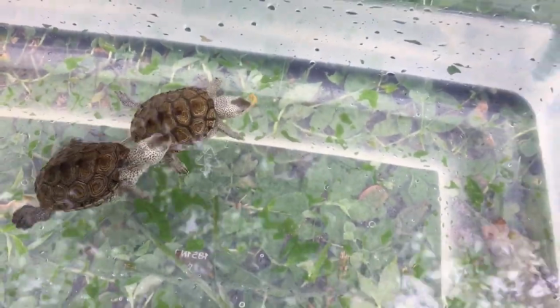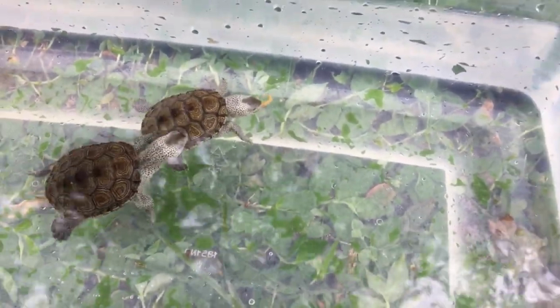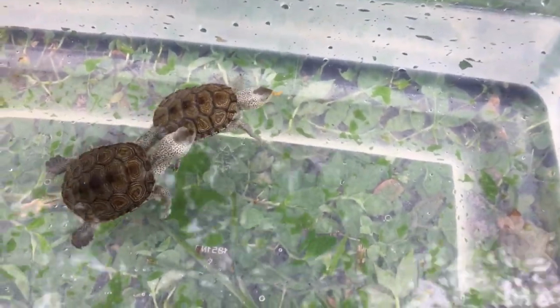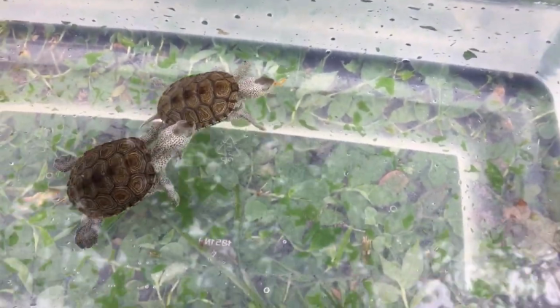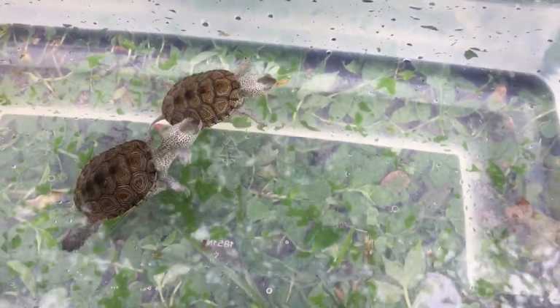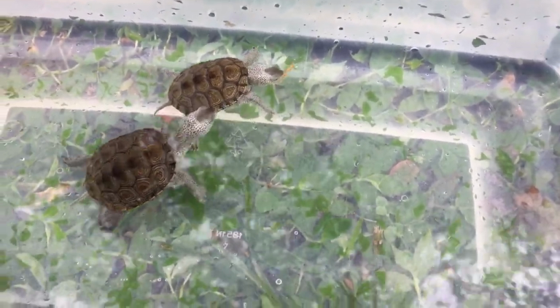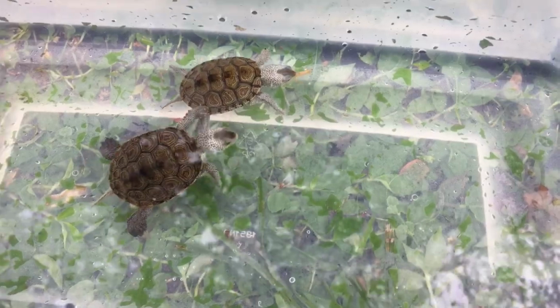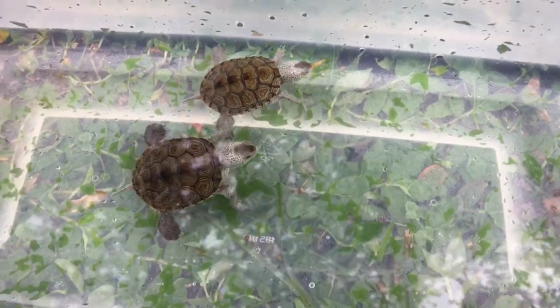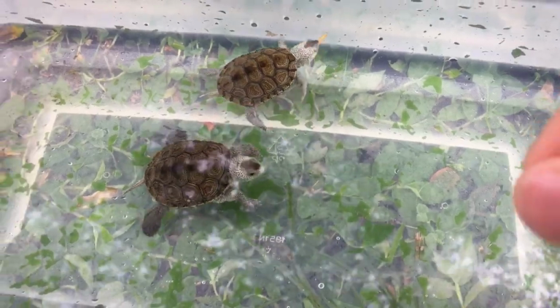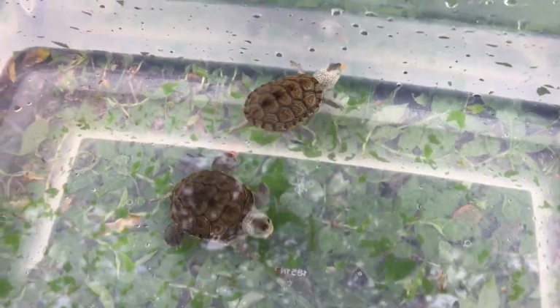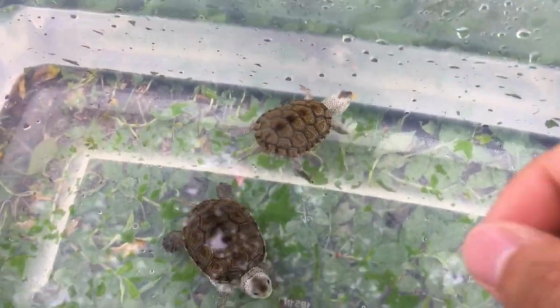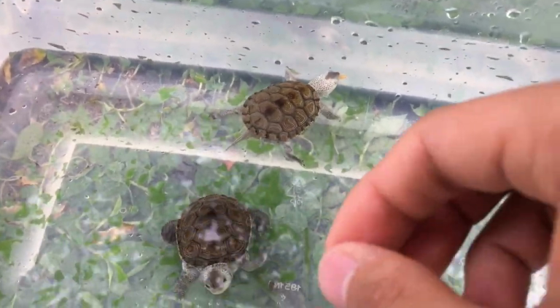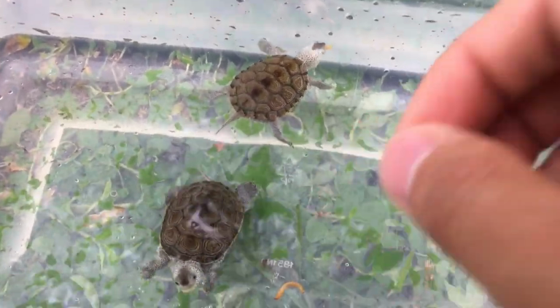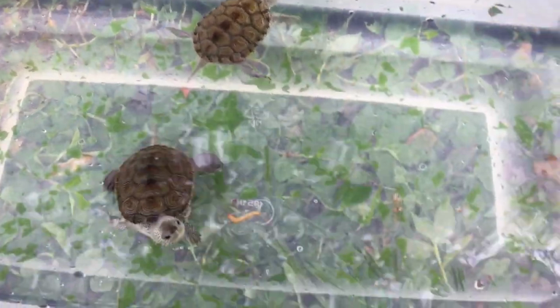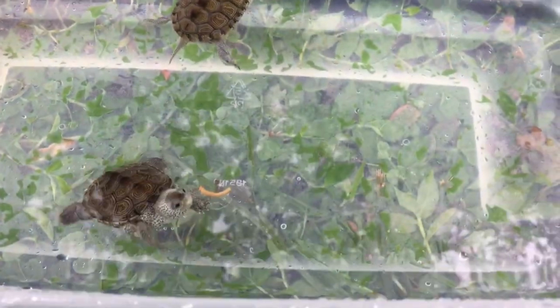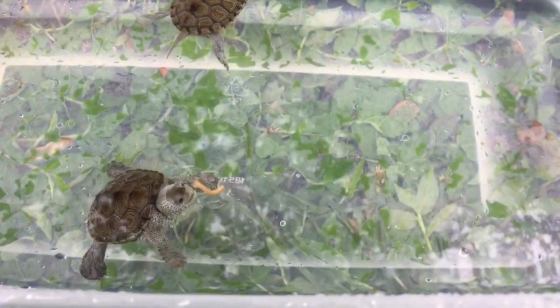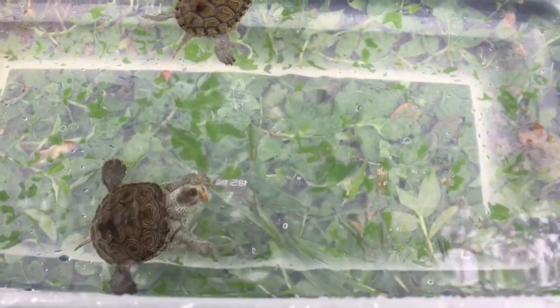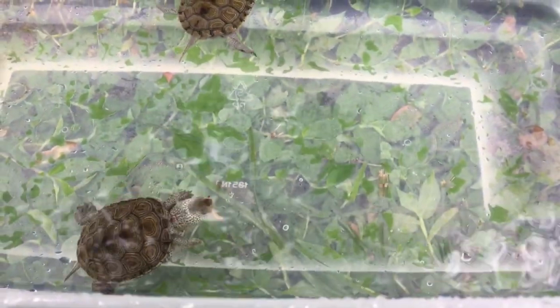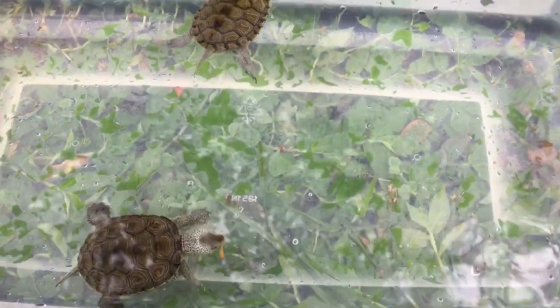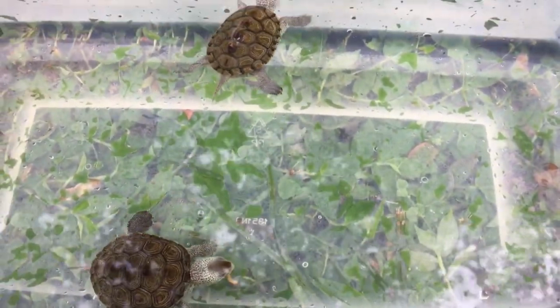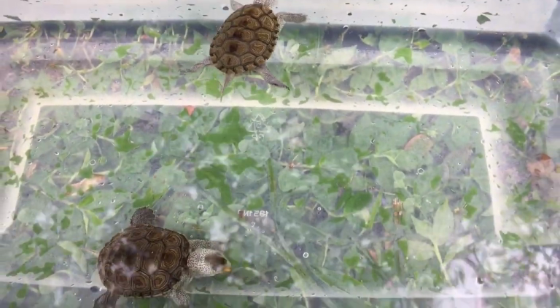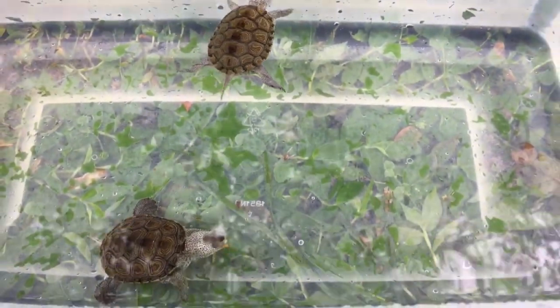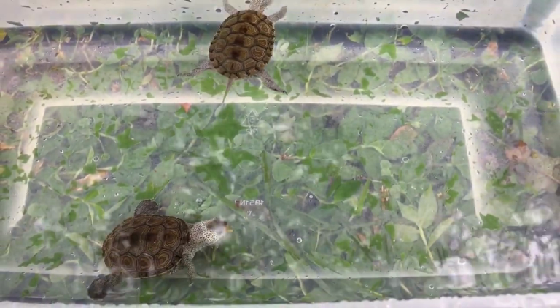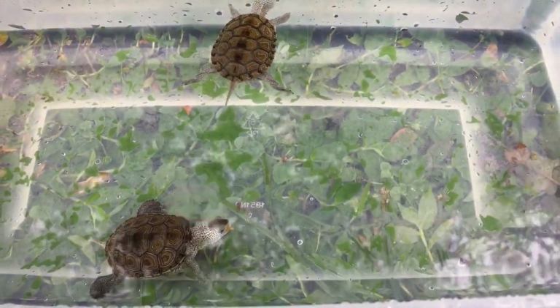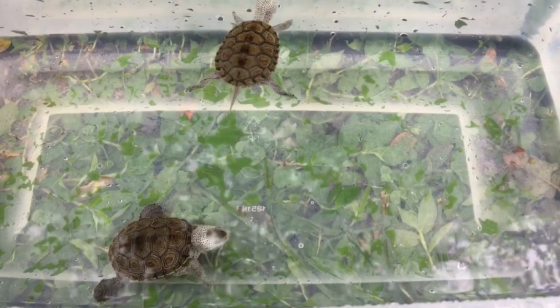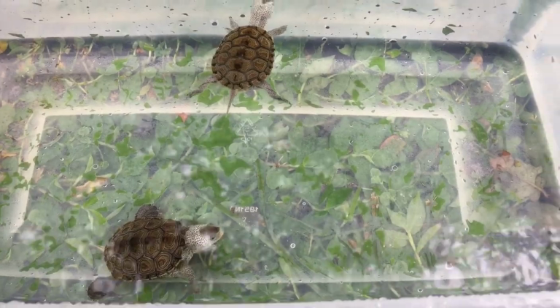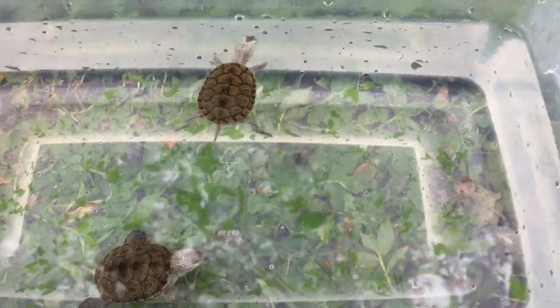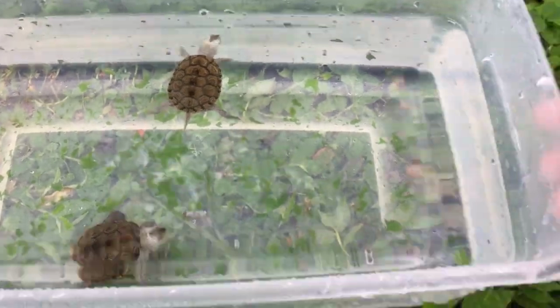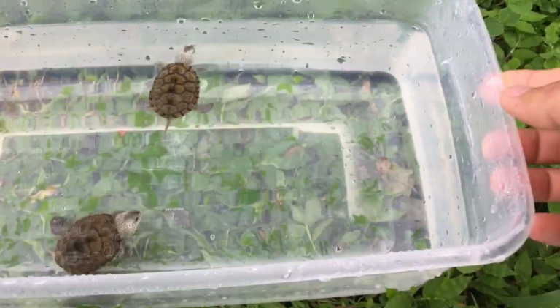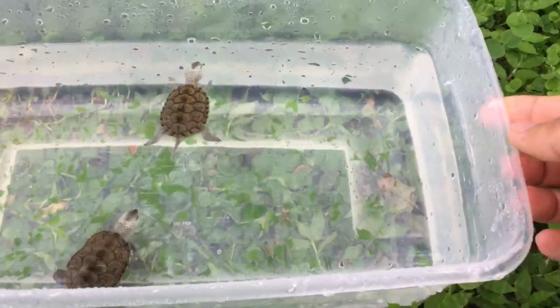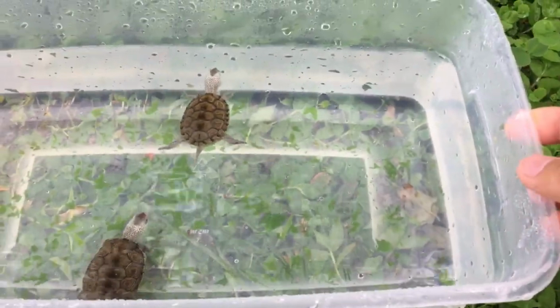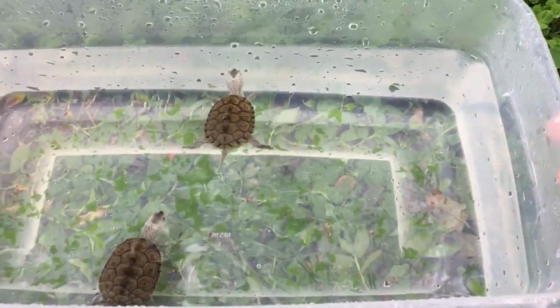They have been putting on some size lately and I'm going to move them to a patio pond soon. This is just a feeding bin.